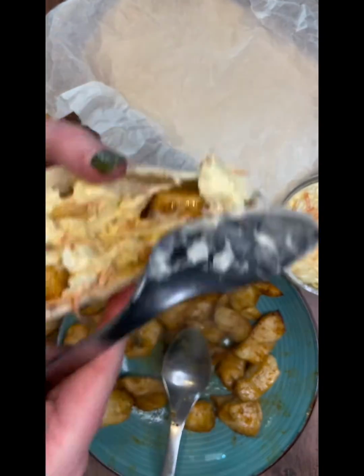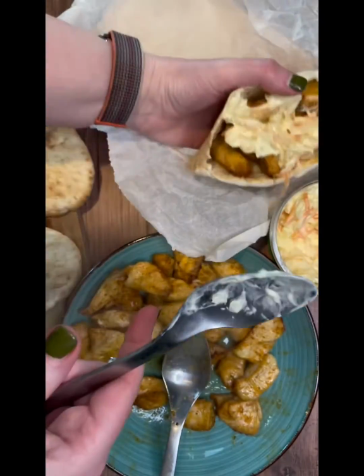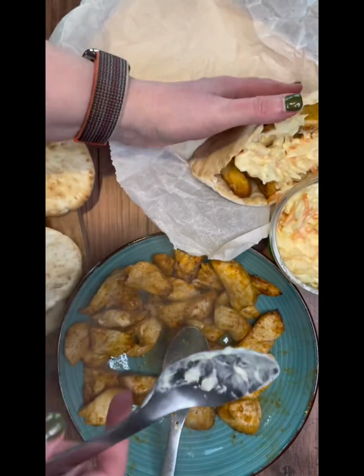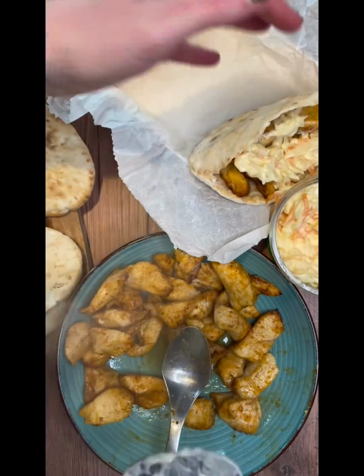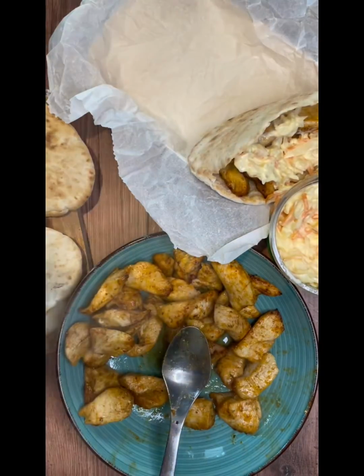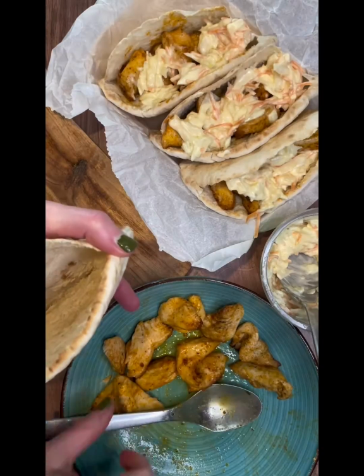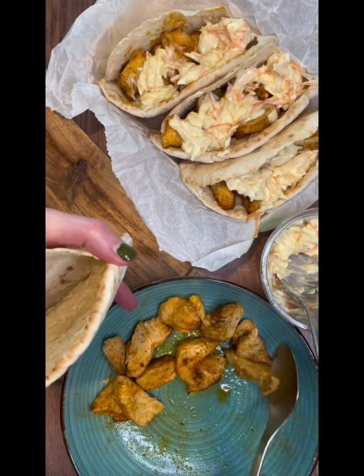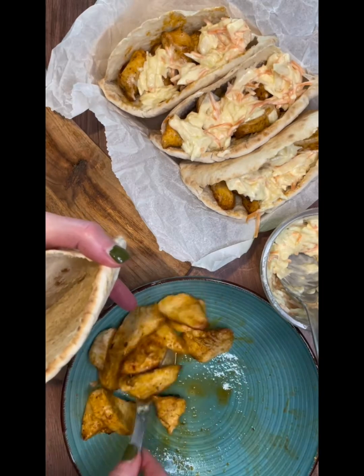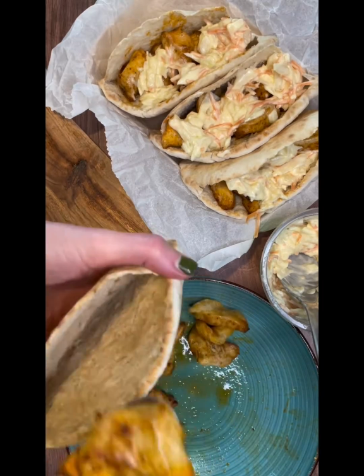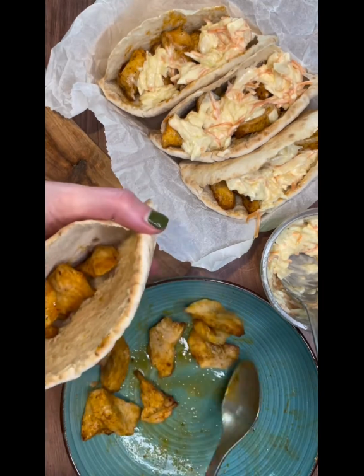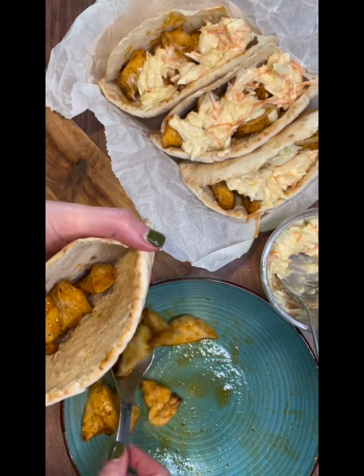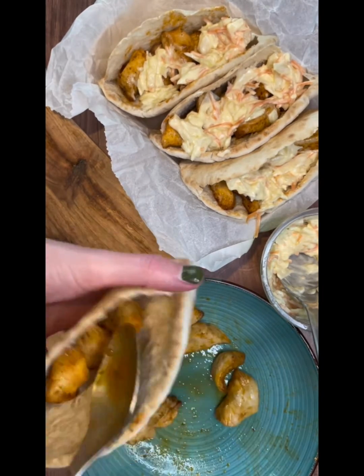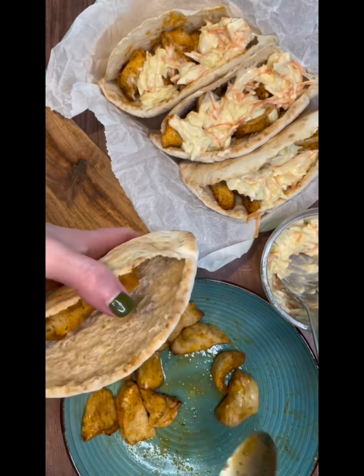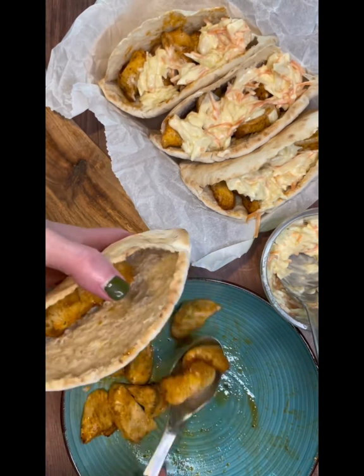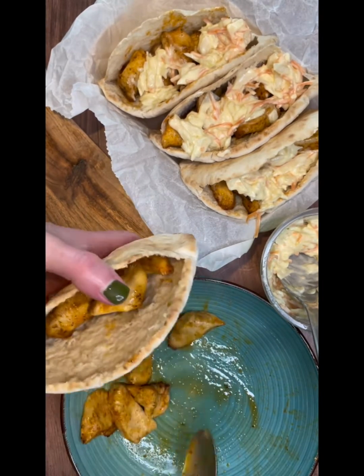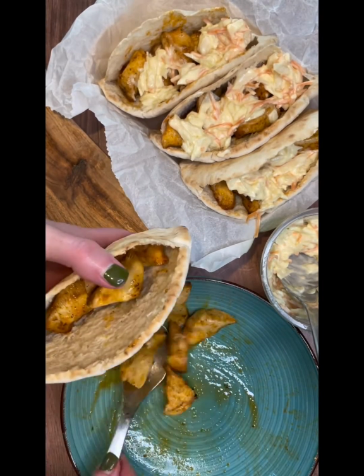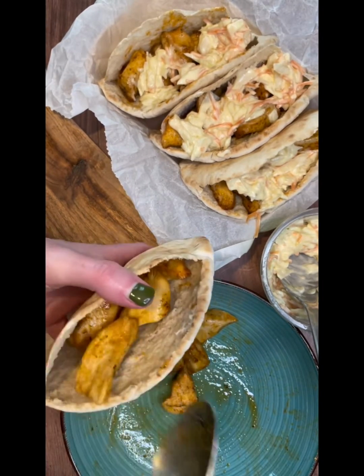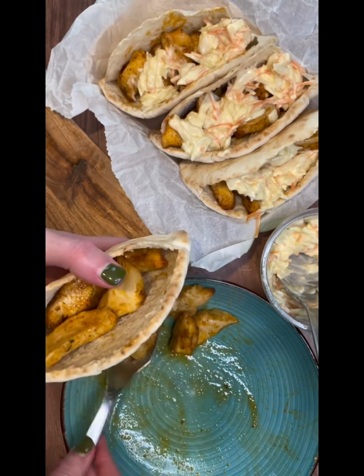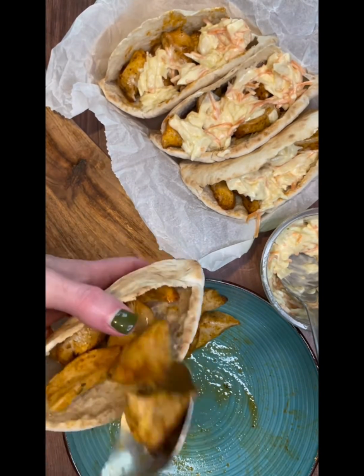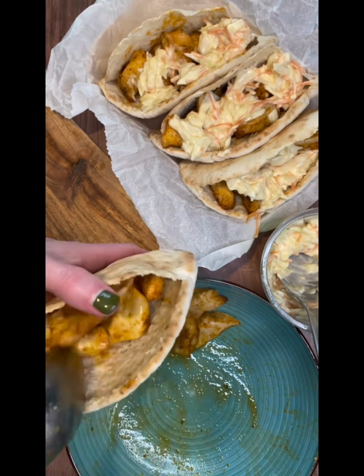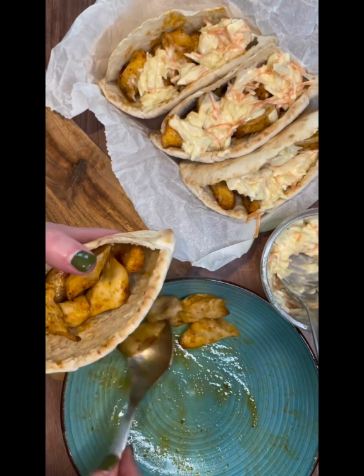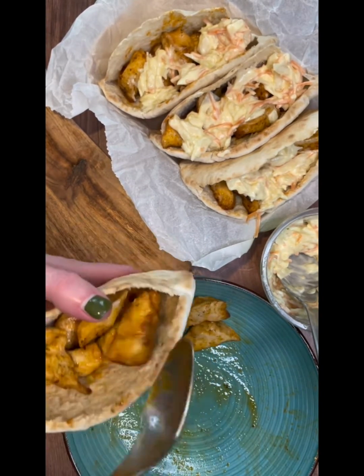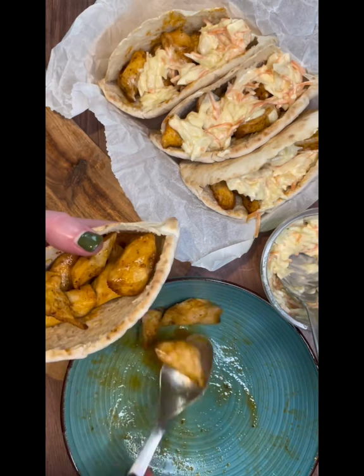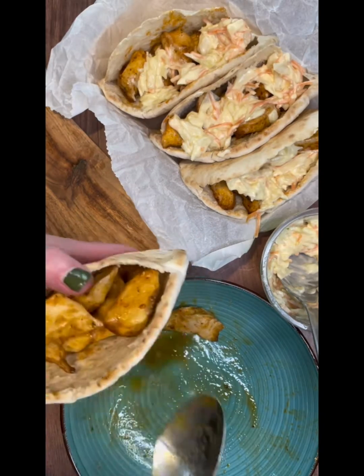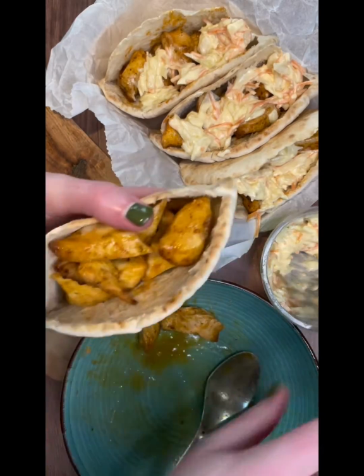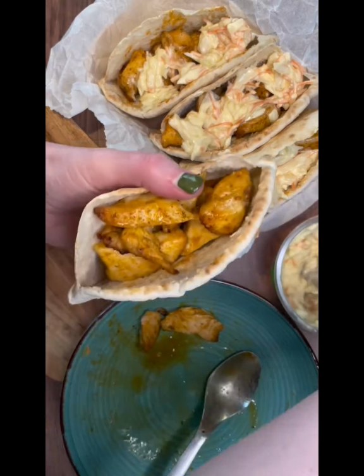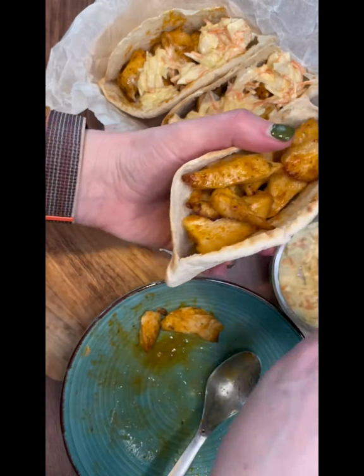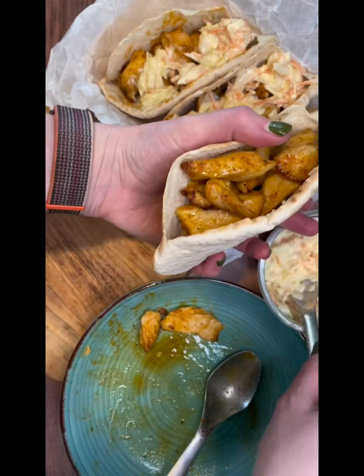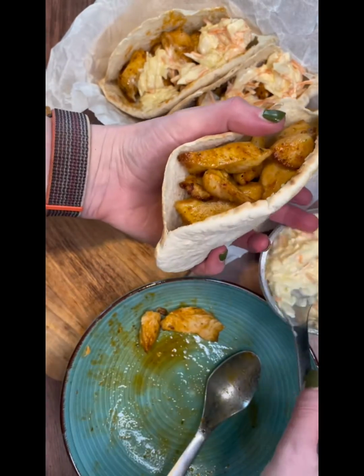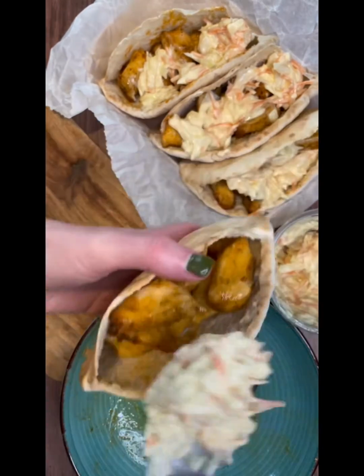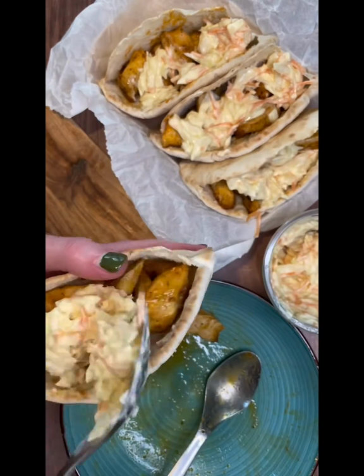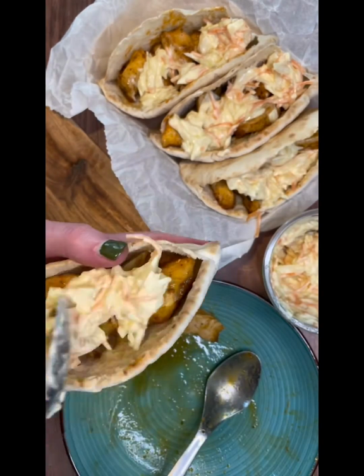And if you don't want to have this with pita breads, you could do it with microwave rice, so it's still really quick. For the full recipe, check out daisiesandpie.co.uk and follow for more.